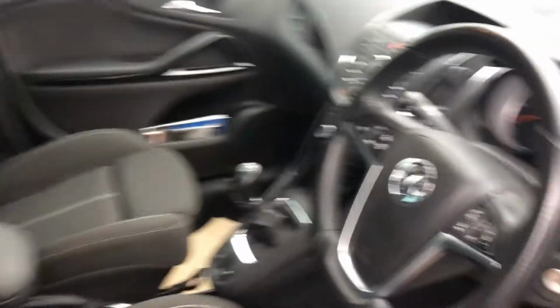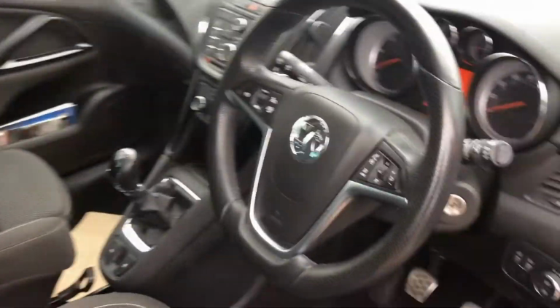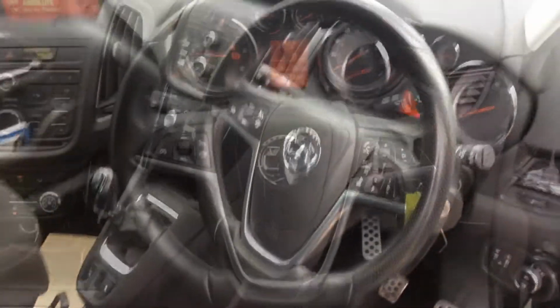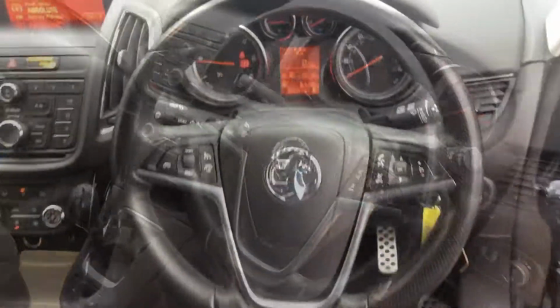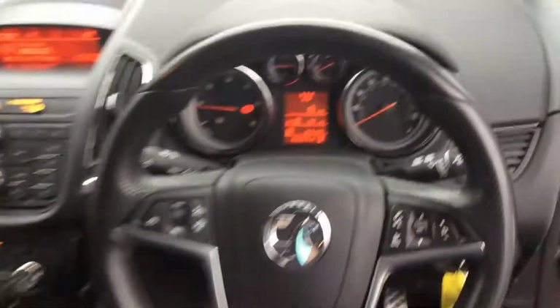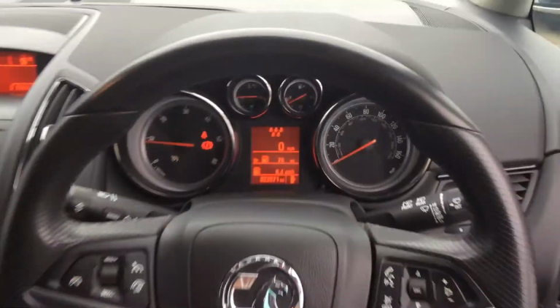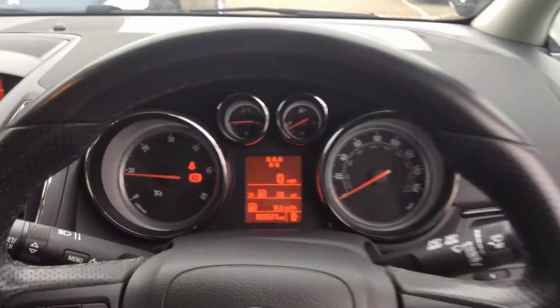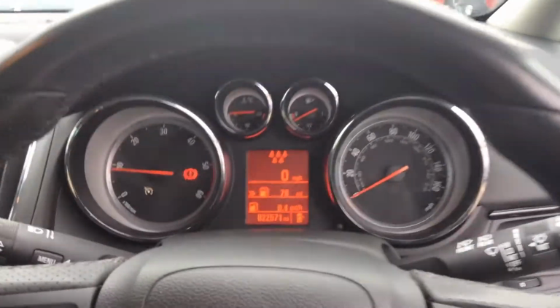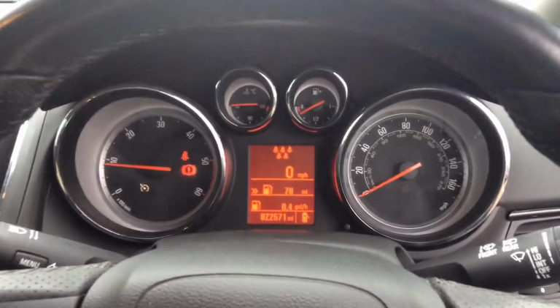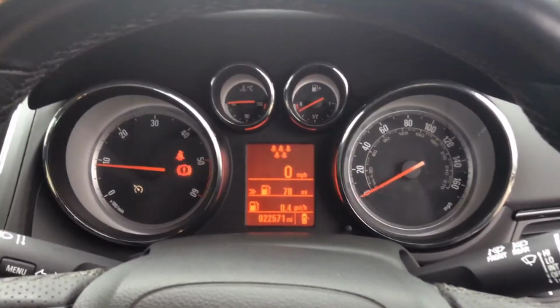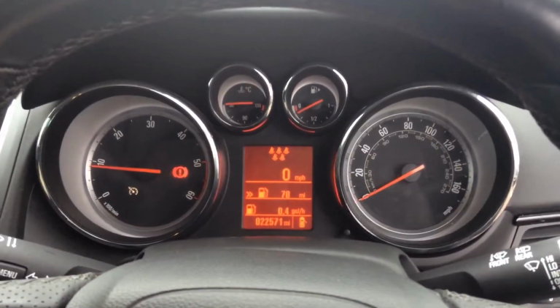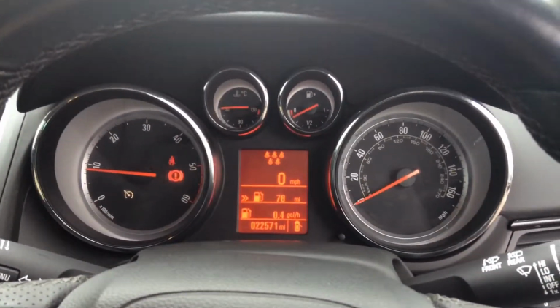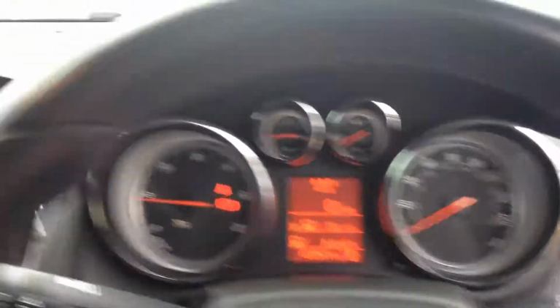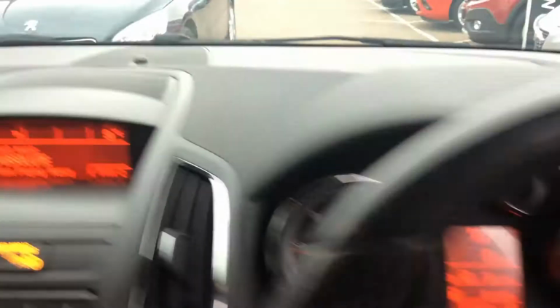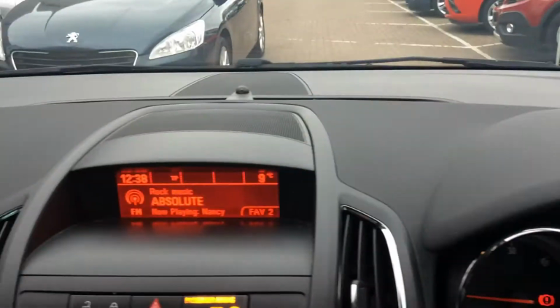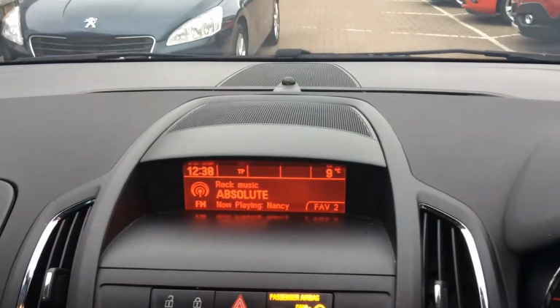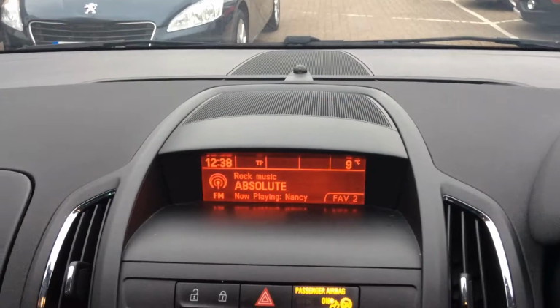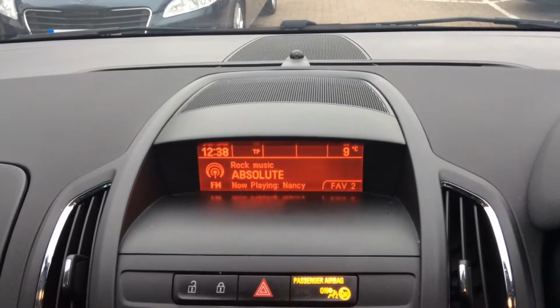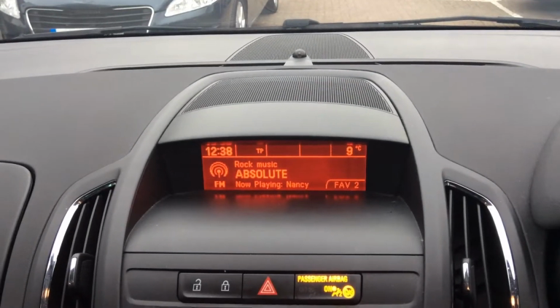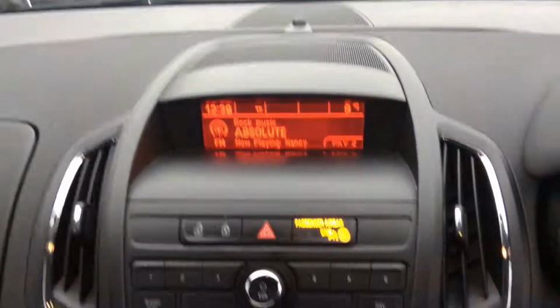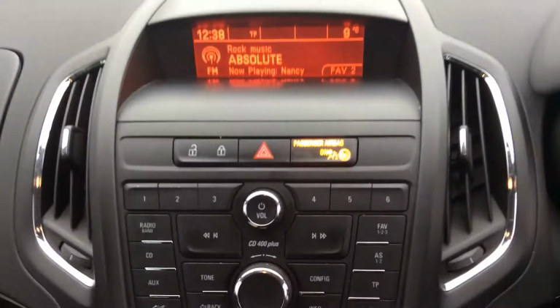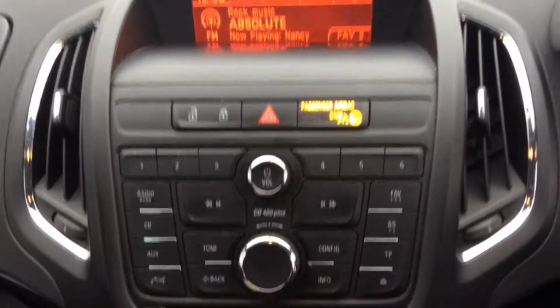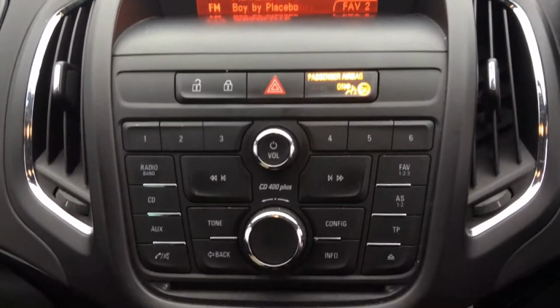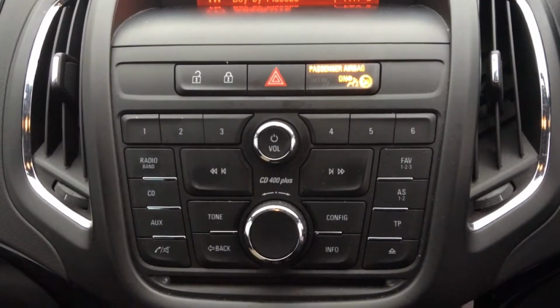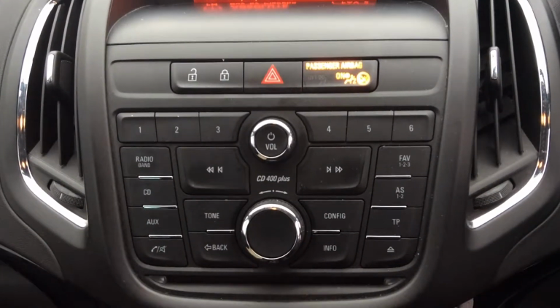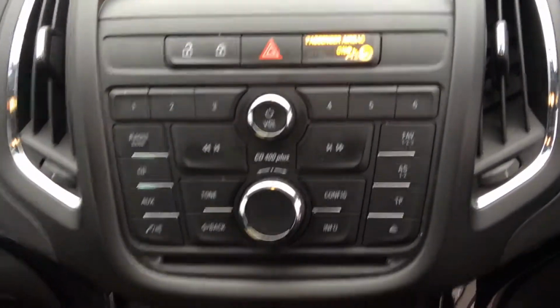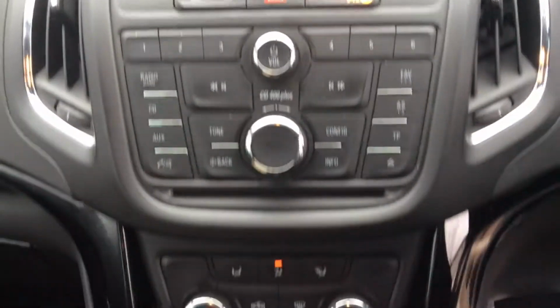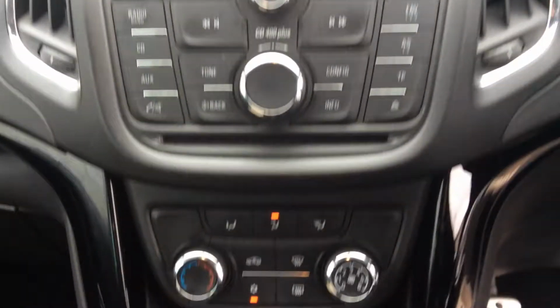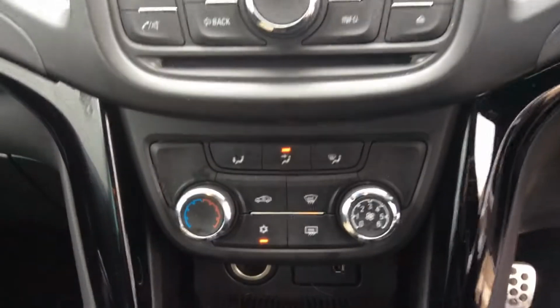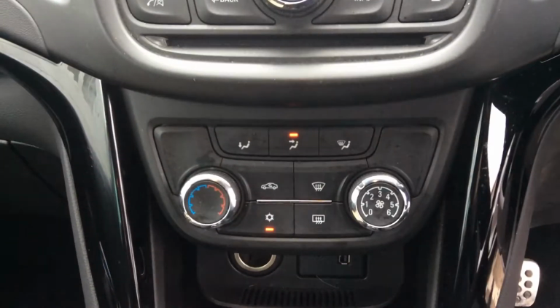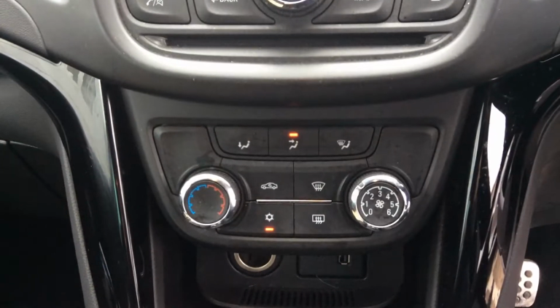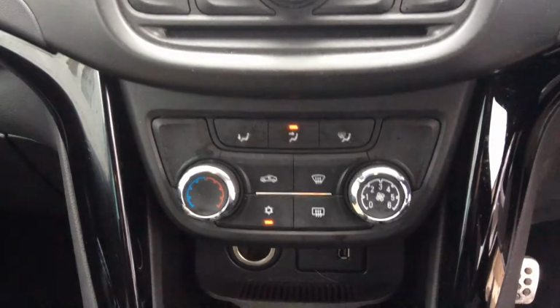There is a leather steering wheel with audio controls, and a dashboard that shows the mileage. This car also has a DAB digital radio with CD player, and air conditioning.